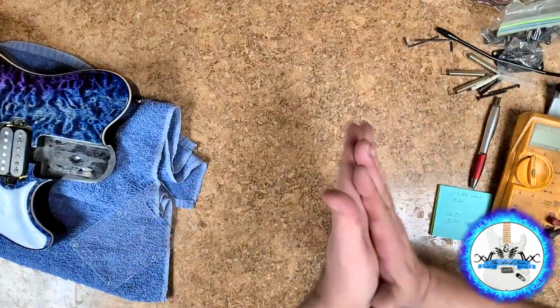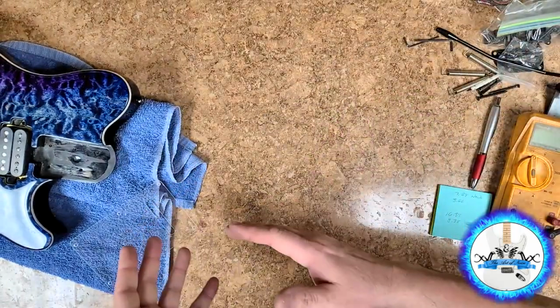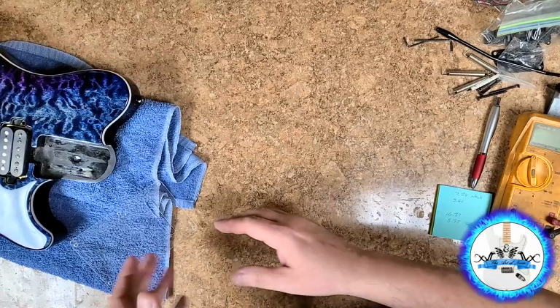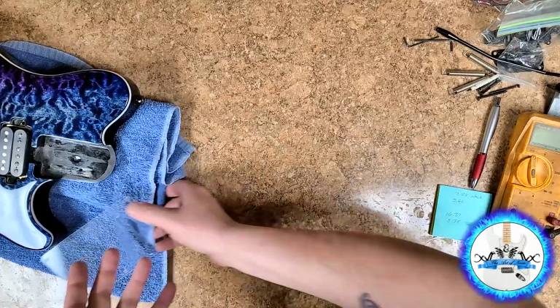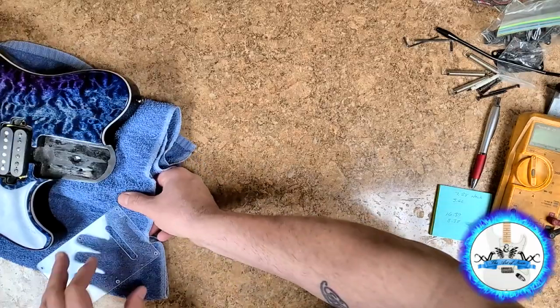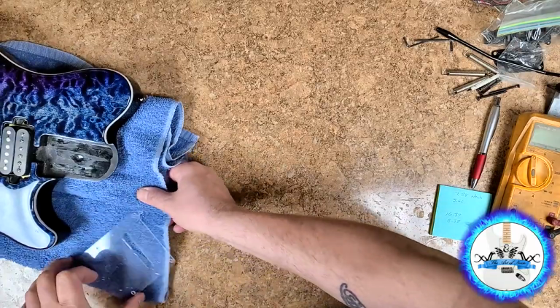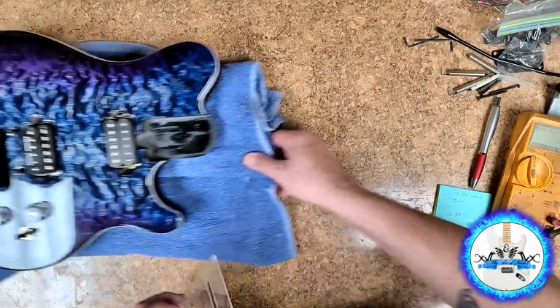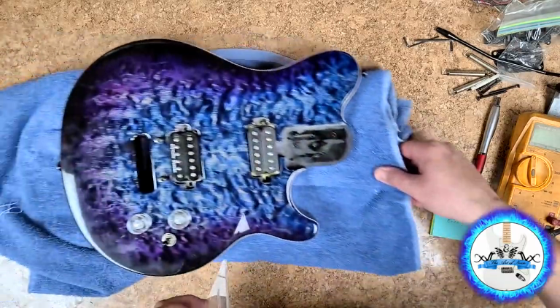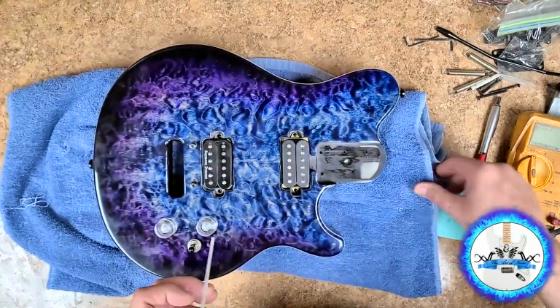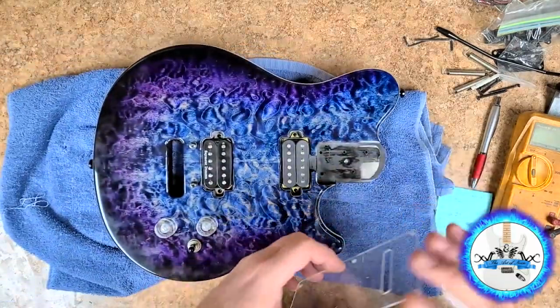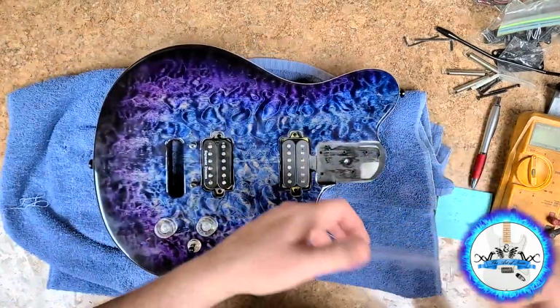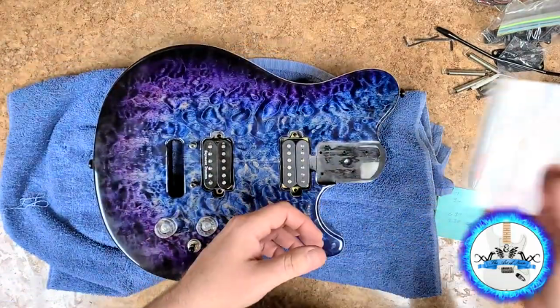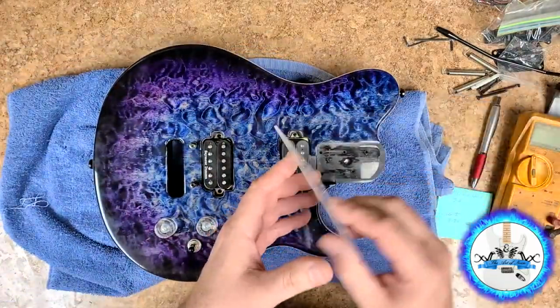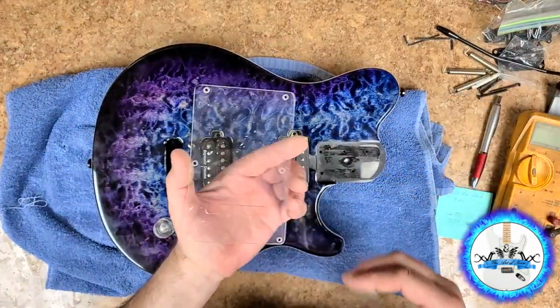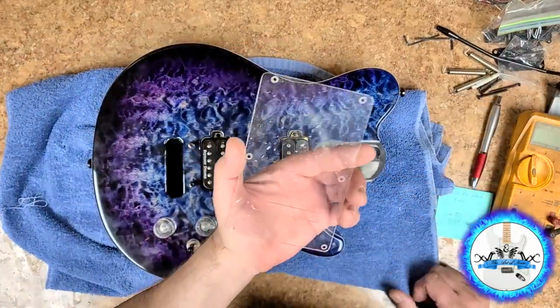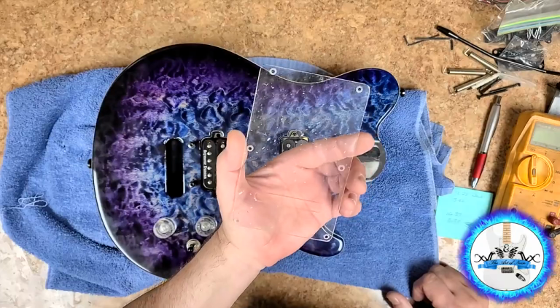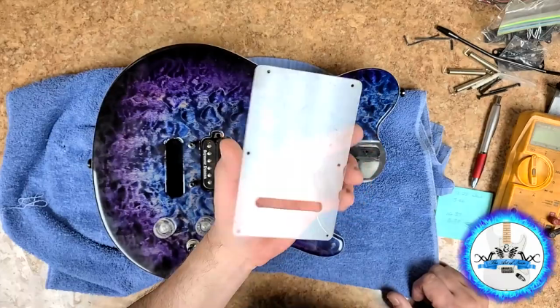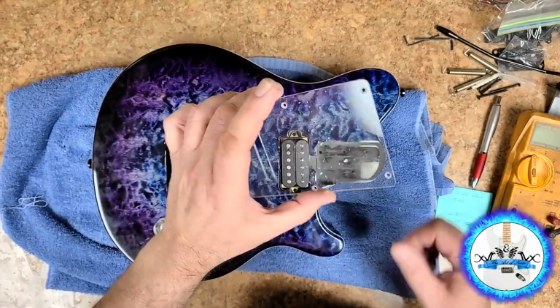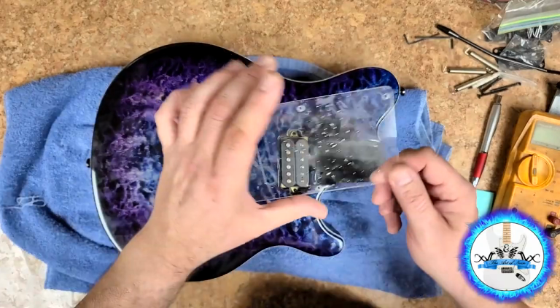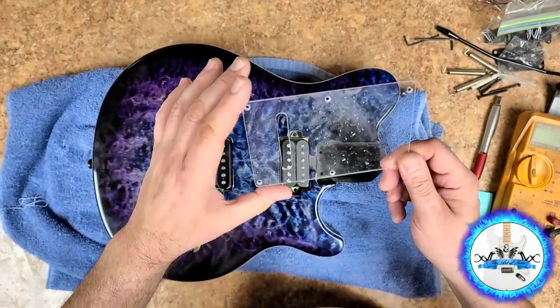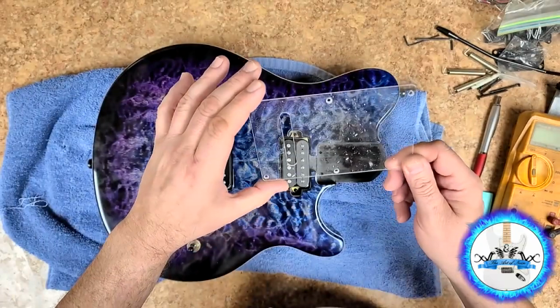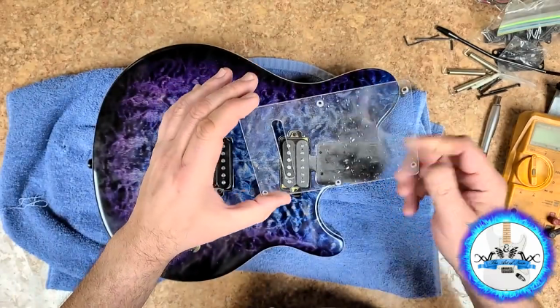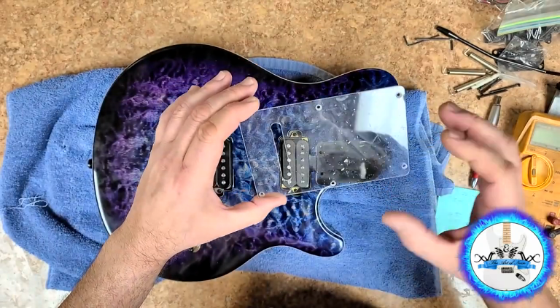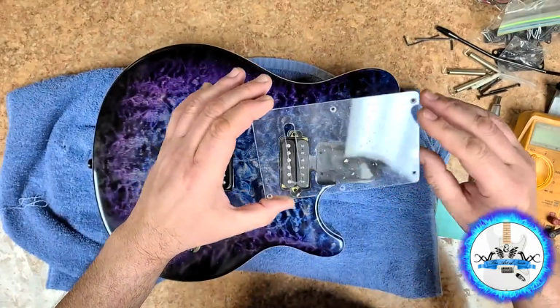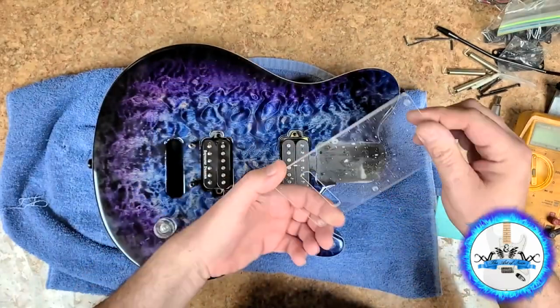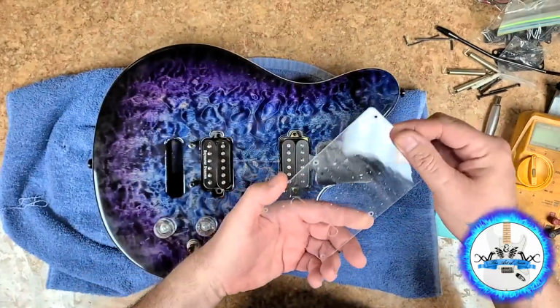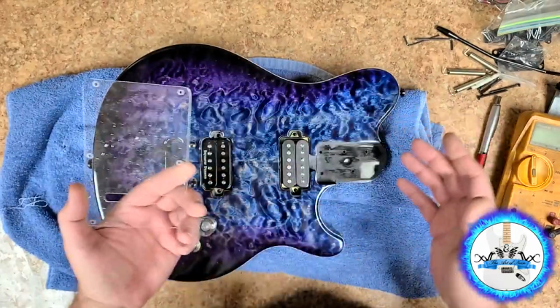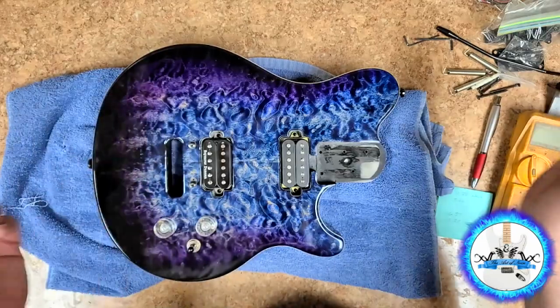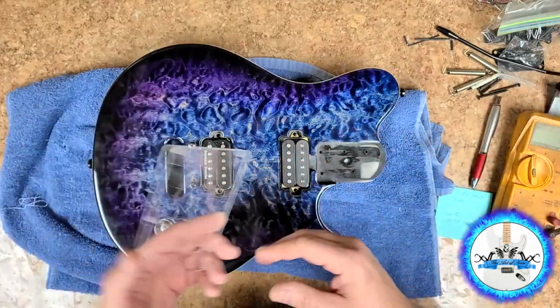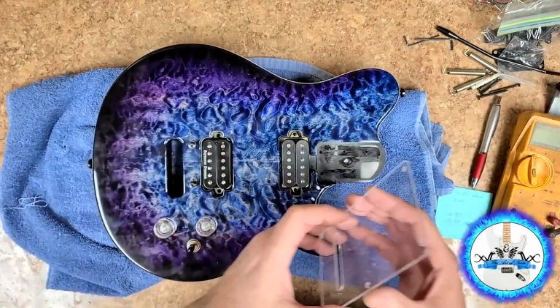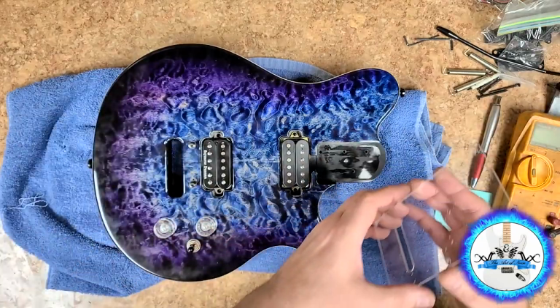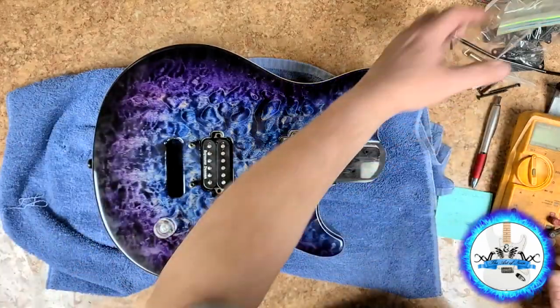So if you guessed it, this one here belongs to Wally in a box too. Here's the new cover plate that I made — it's a little bit dirty right now, I got rubbing compound splattered all over everything, so I'm going to have to clean up my counter.